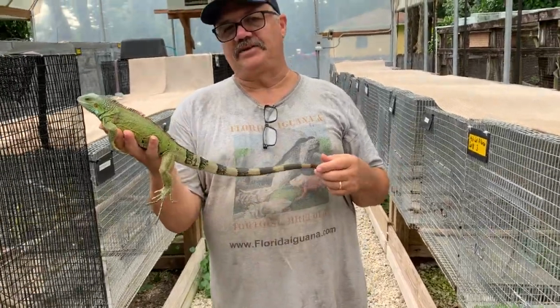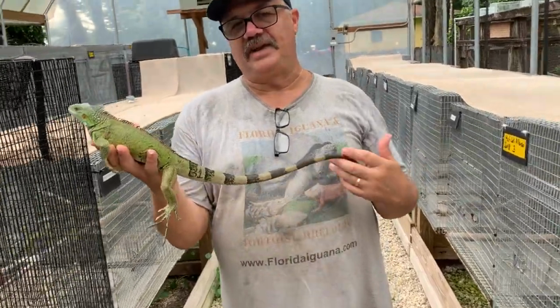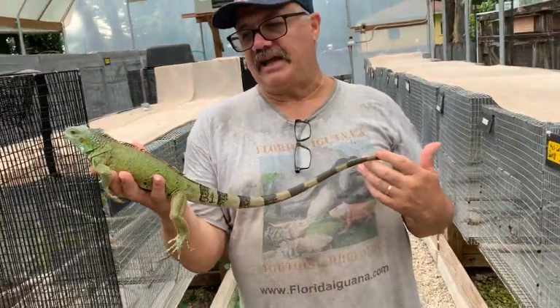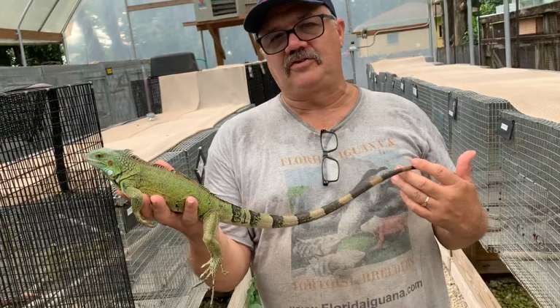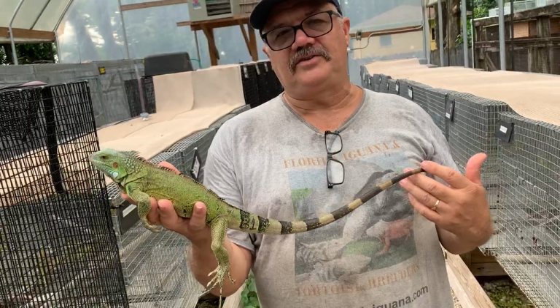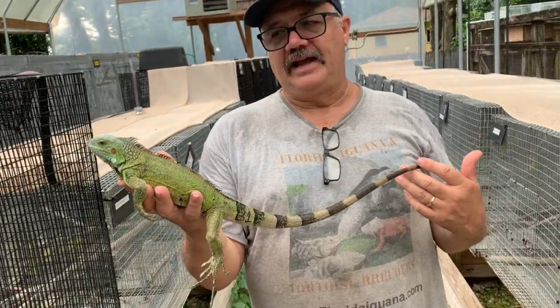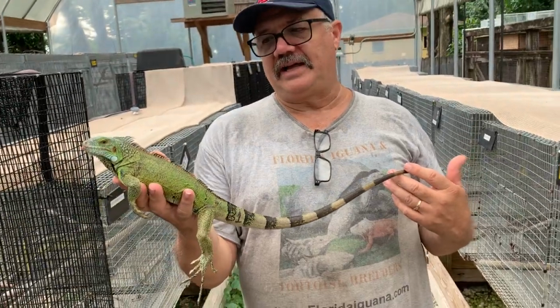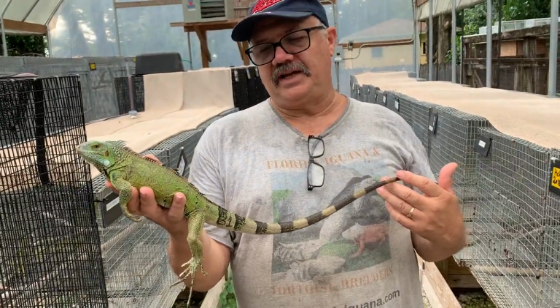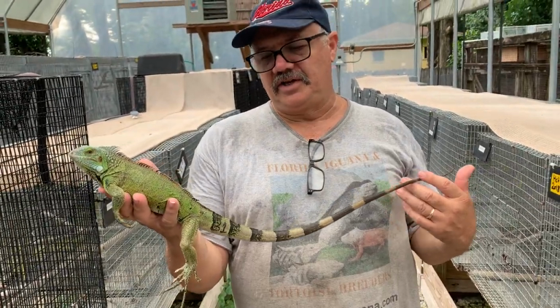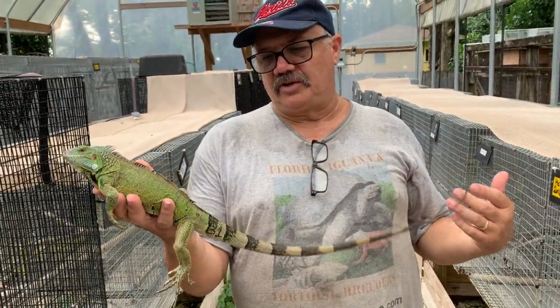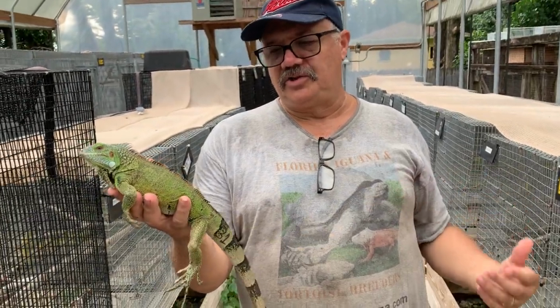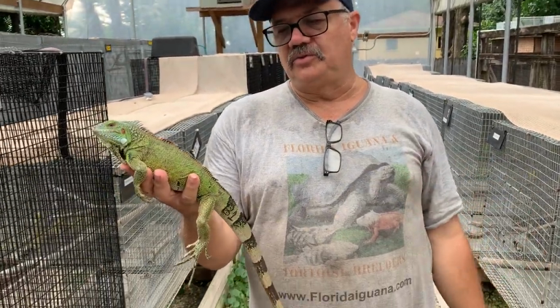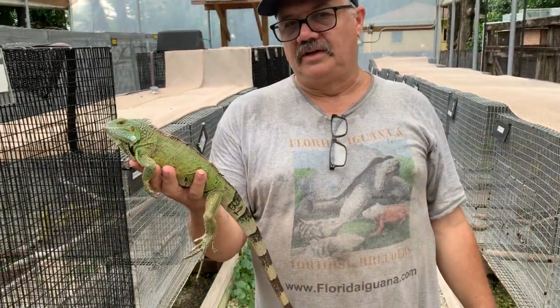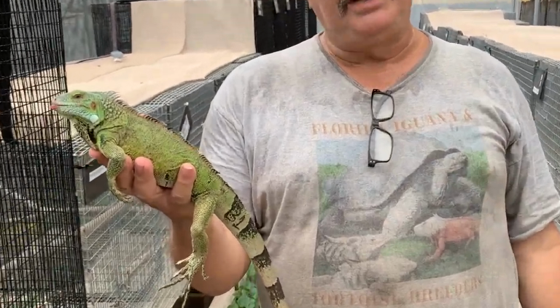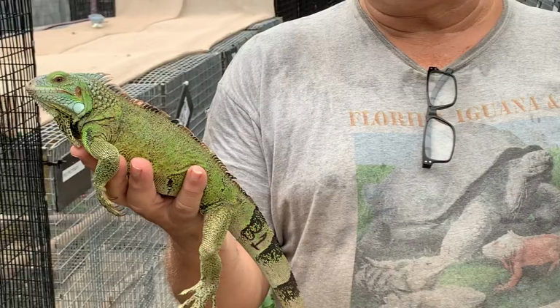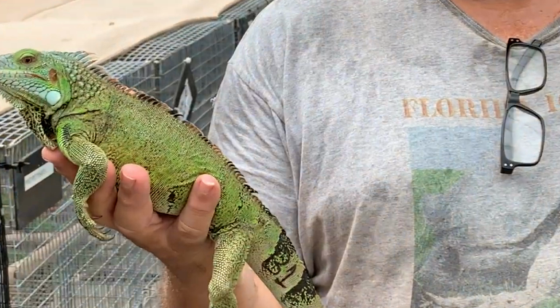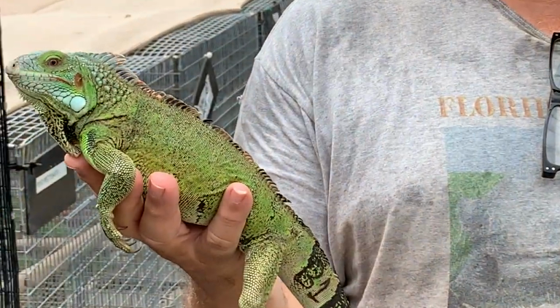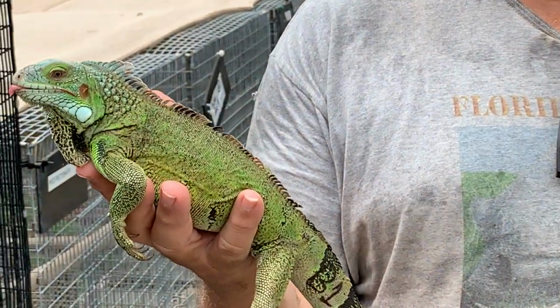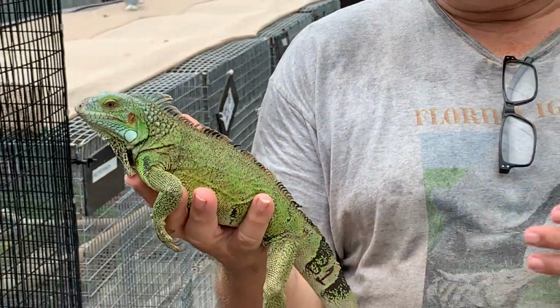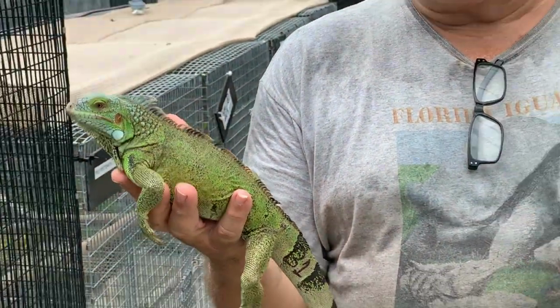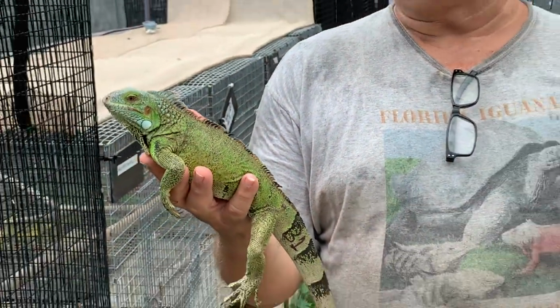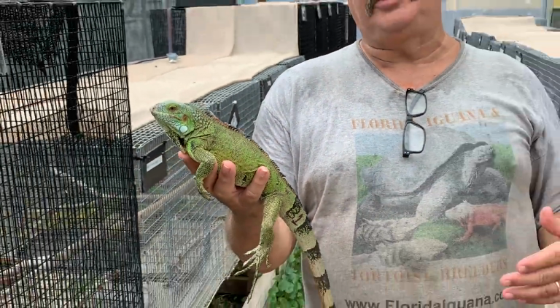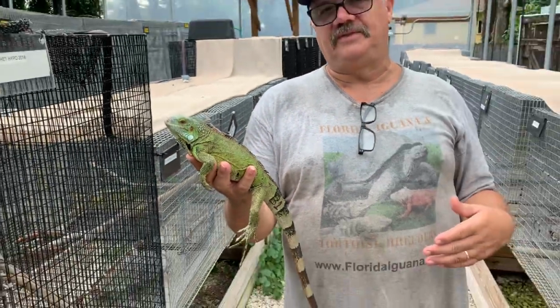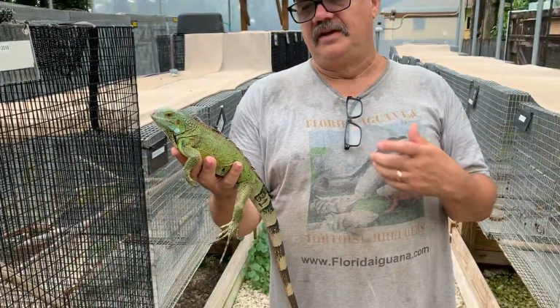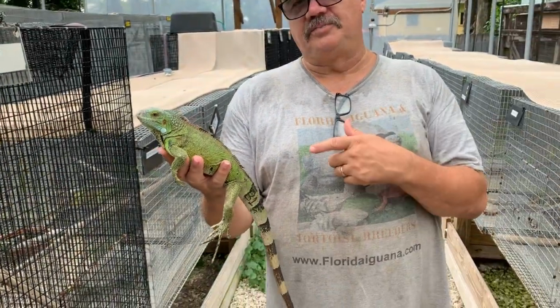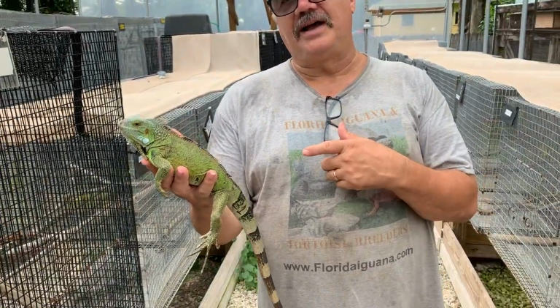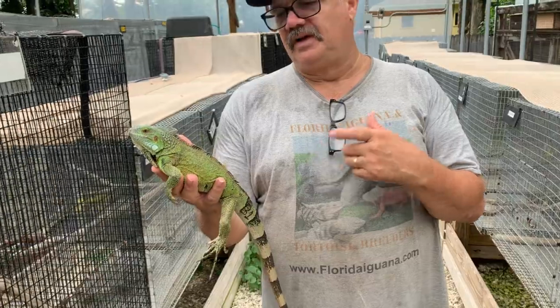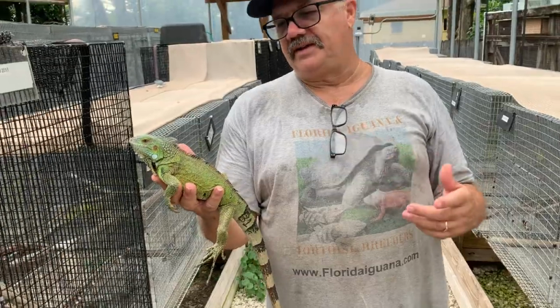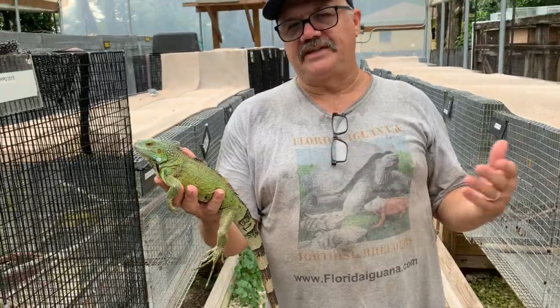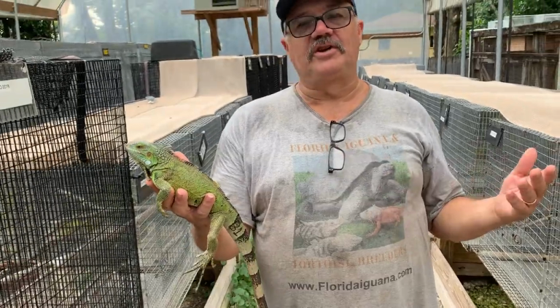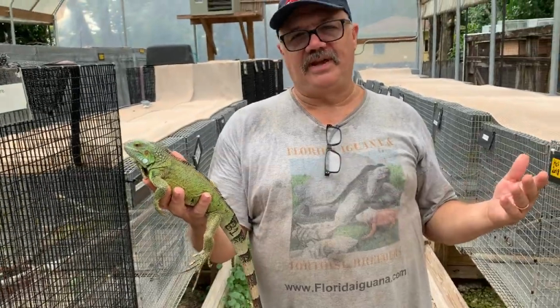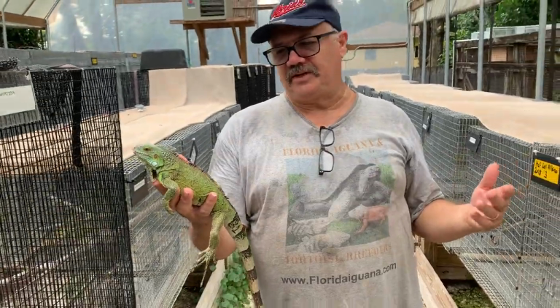Check out the personality. I just grabbed this animal out of the cage so she's used to being fed. She'll come over to the front of the cage to be fed. She's pretty calm and I think that she'll make a great pet for somebody.